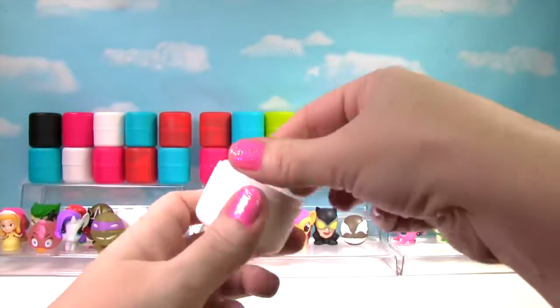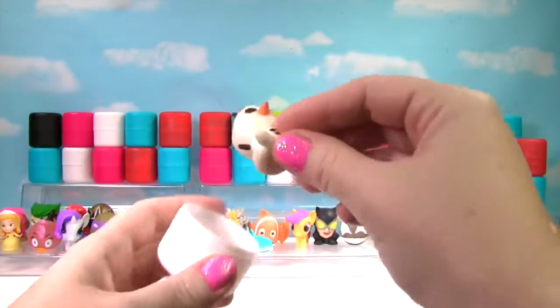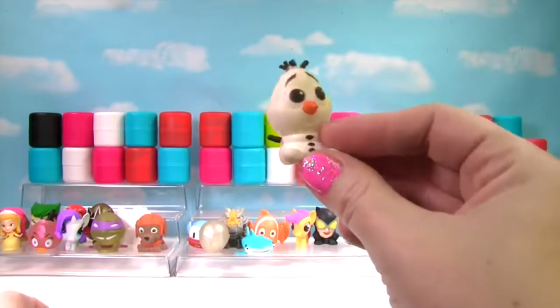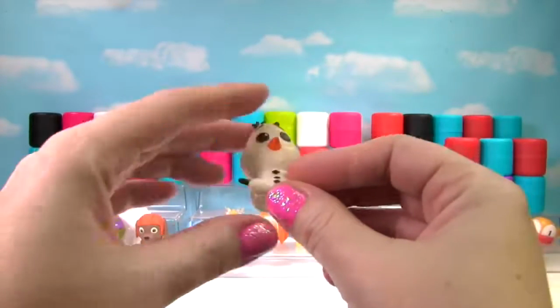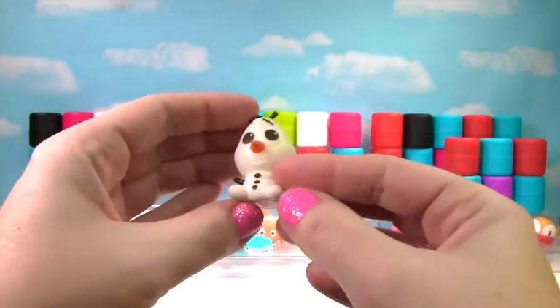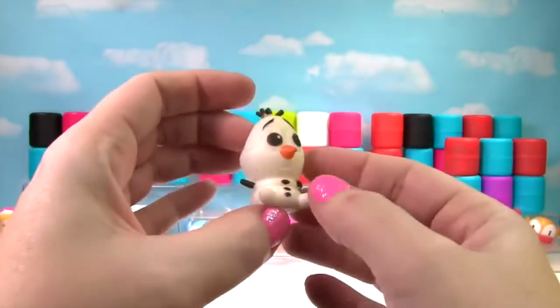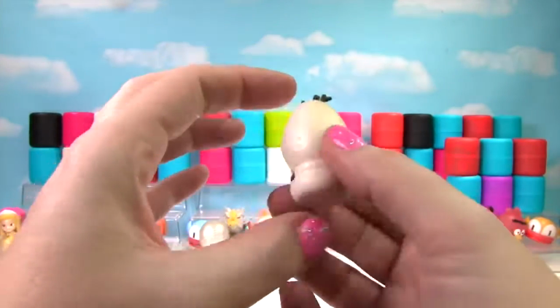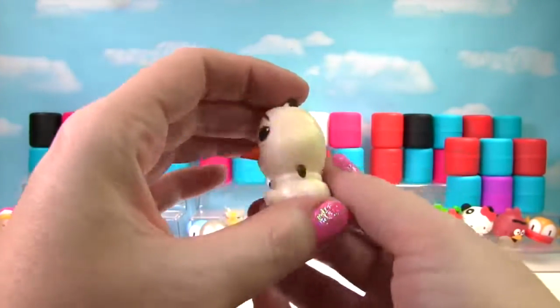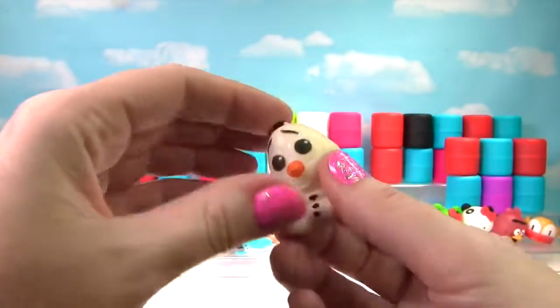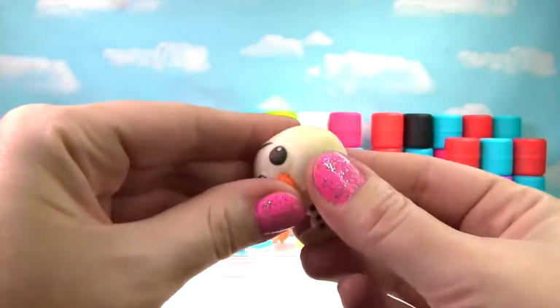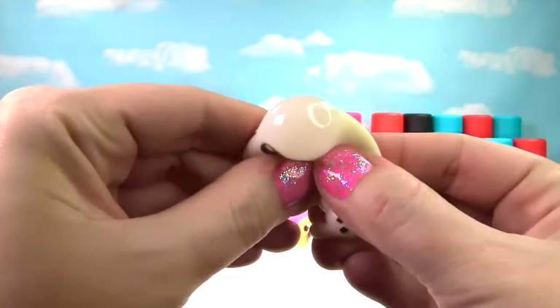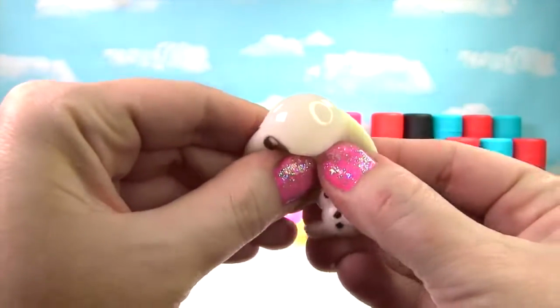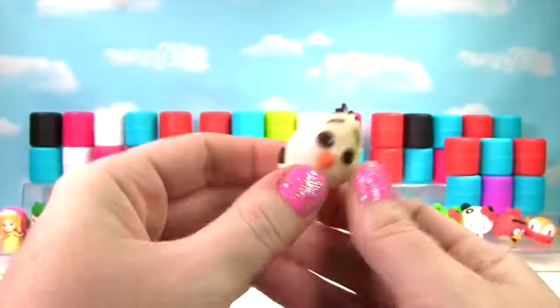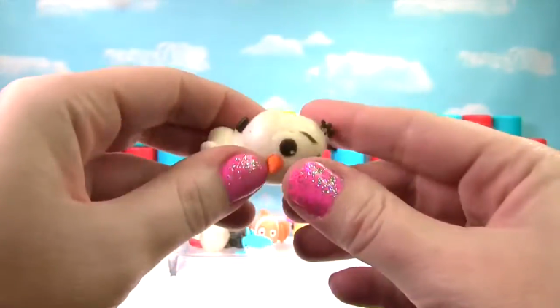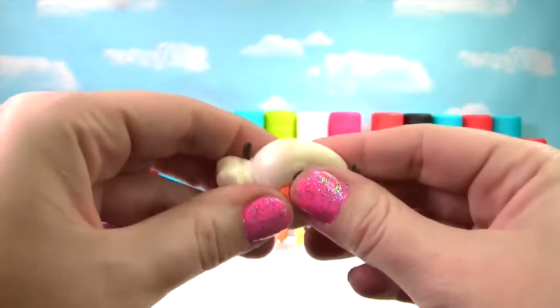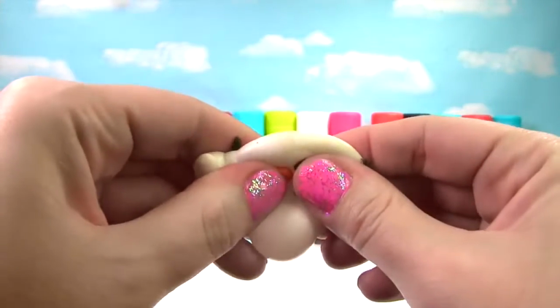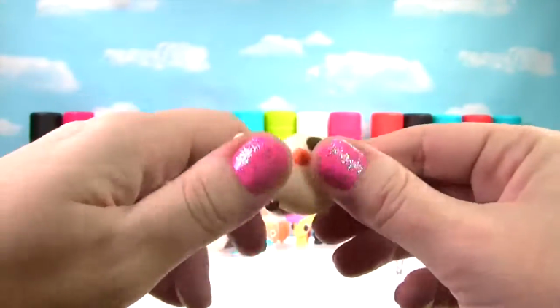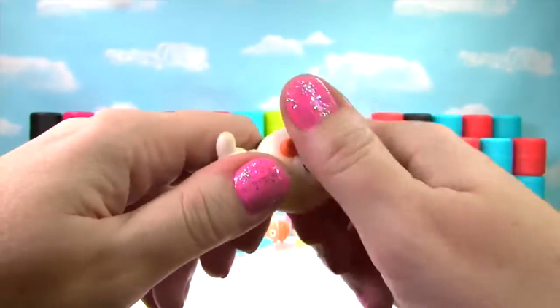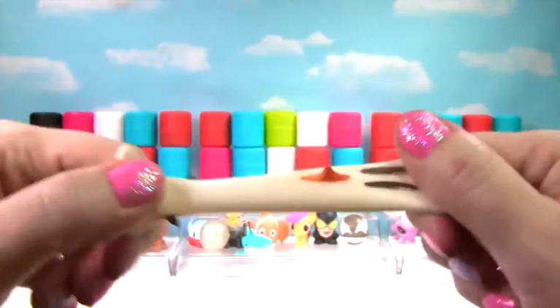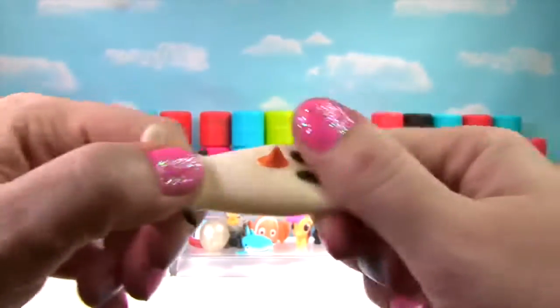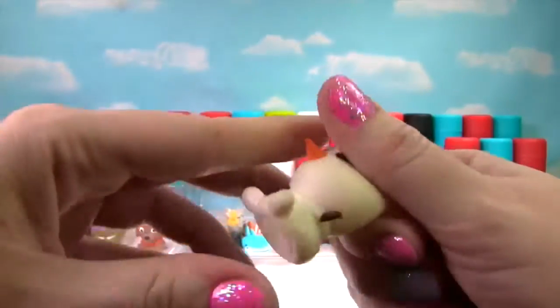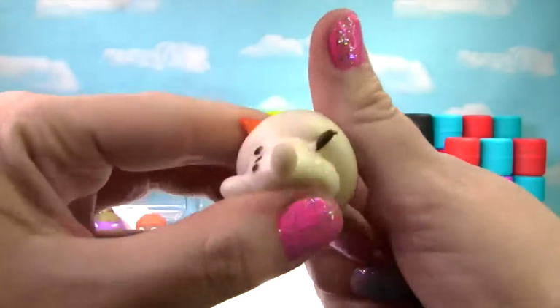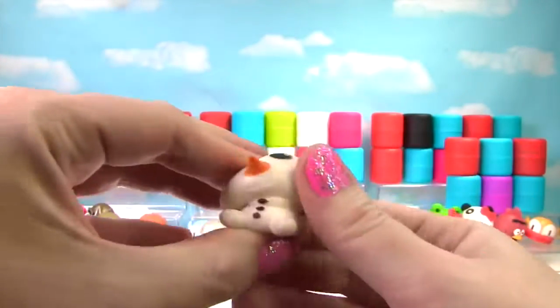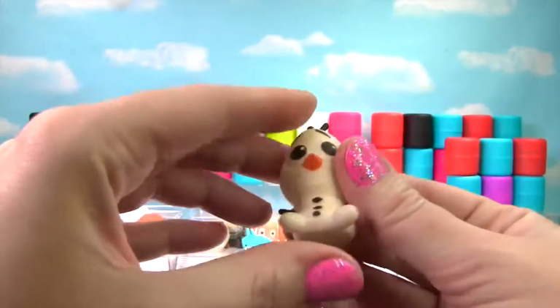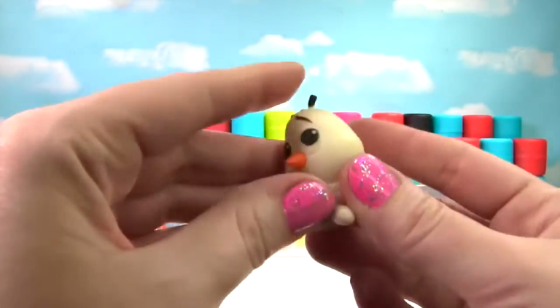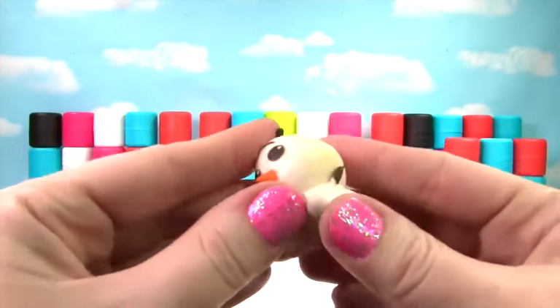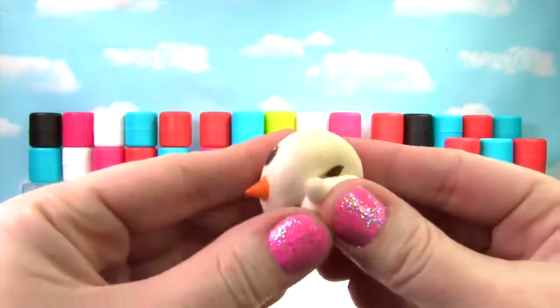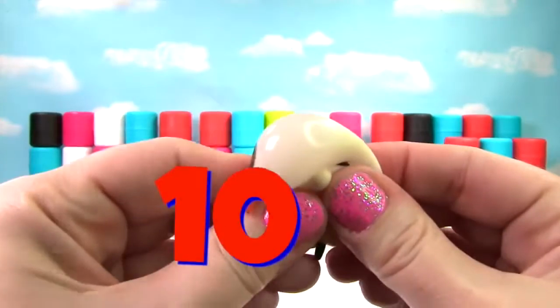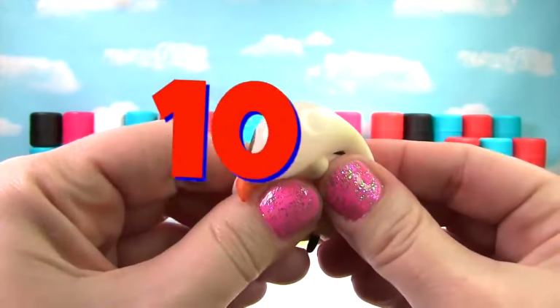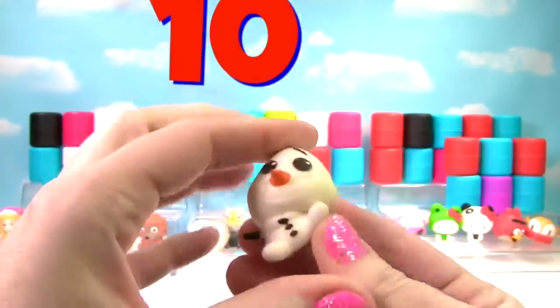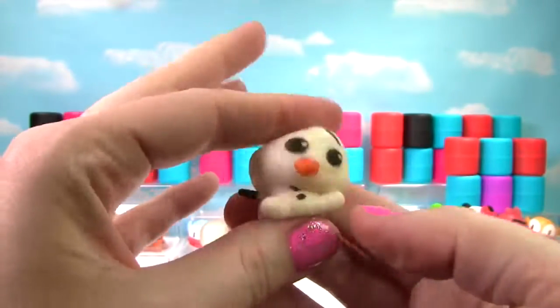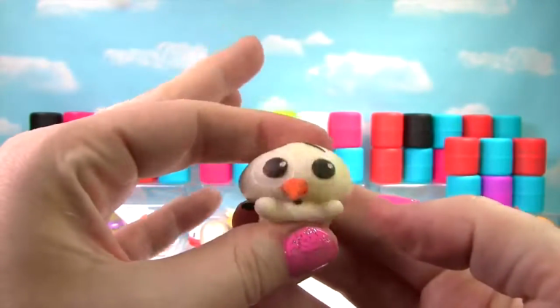I see white — it's Little Olaf! Let's give him a squish and another squish. He's pretty stretchy and squishy, so Olaf gets a 10 on the Squish Meter!